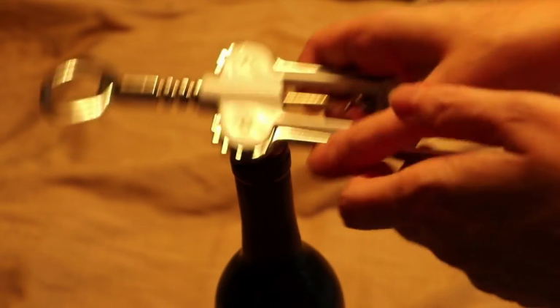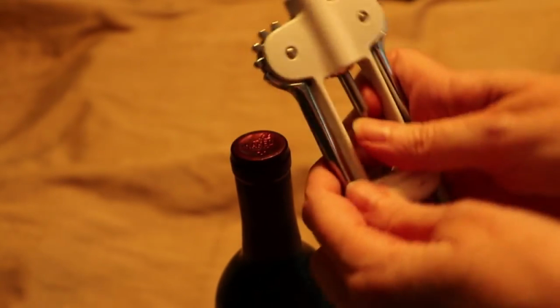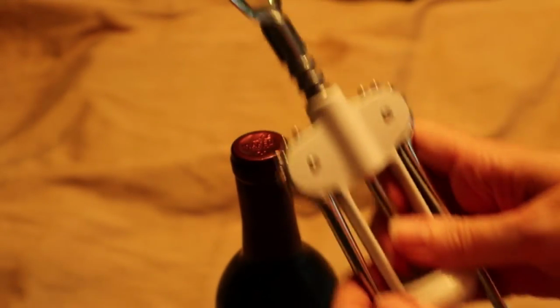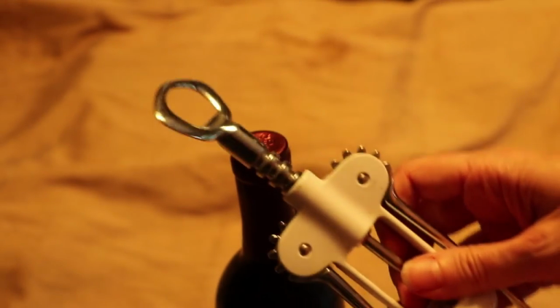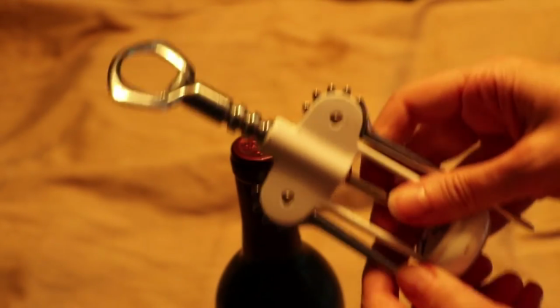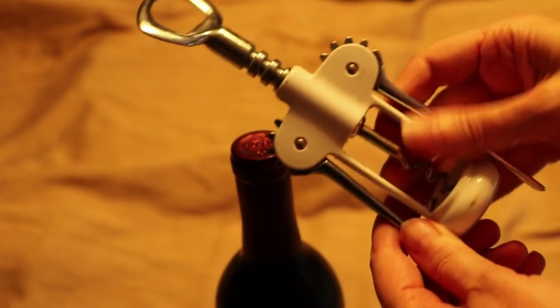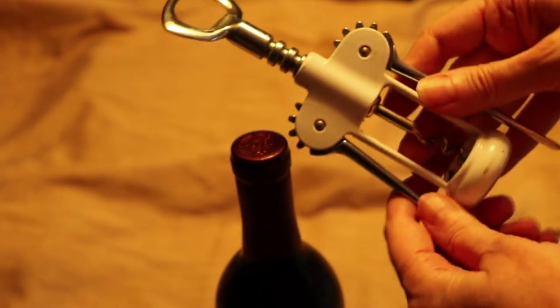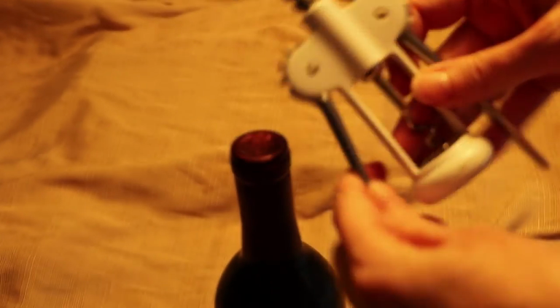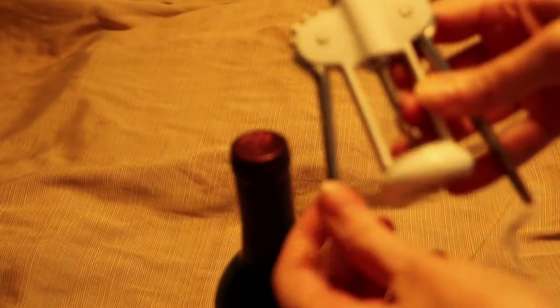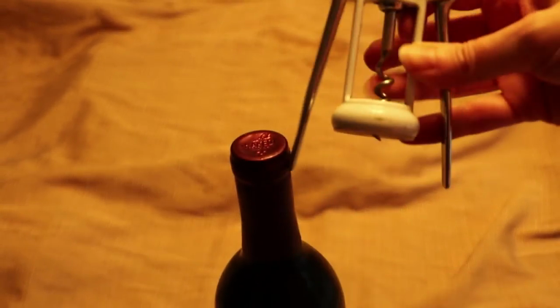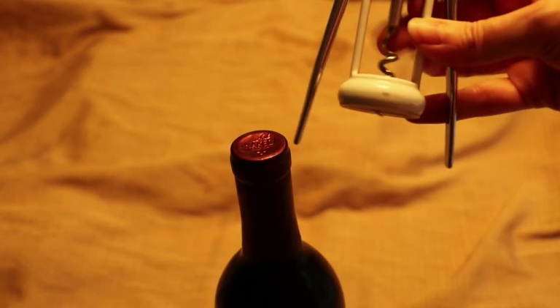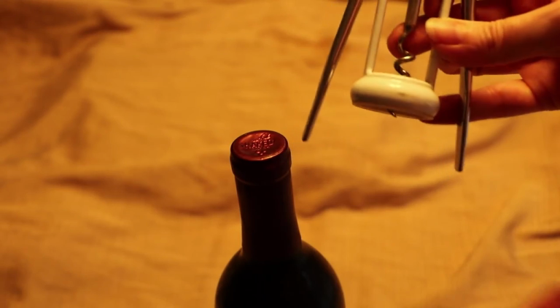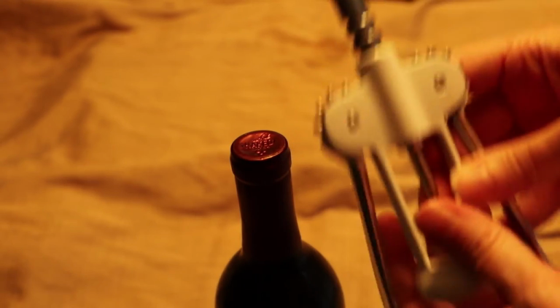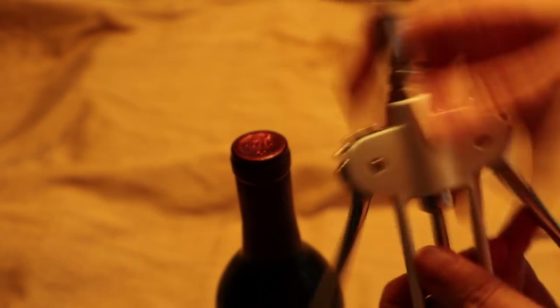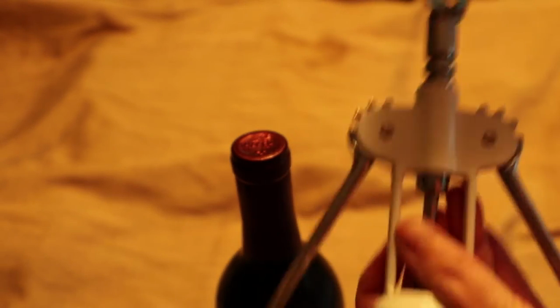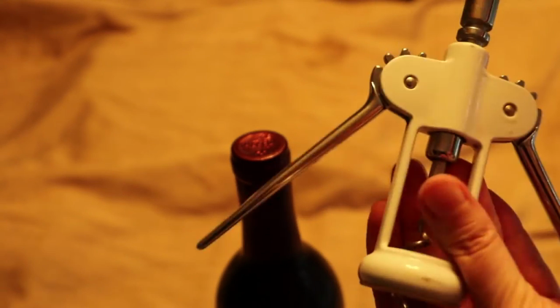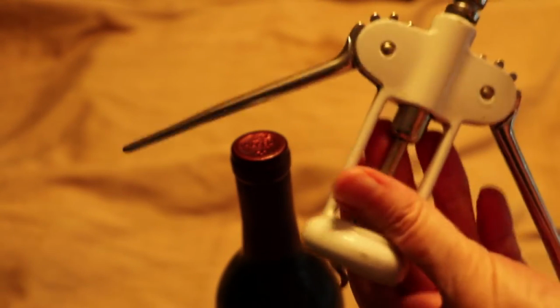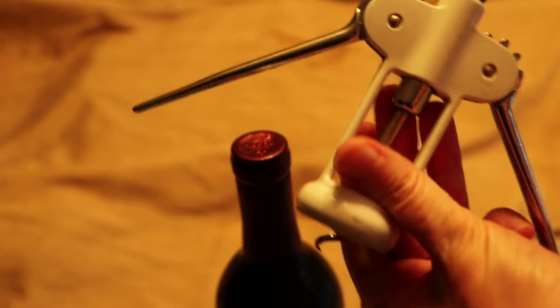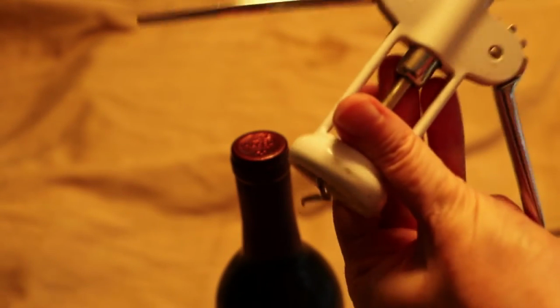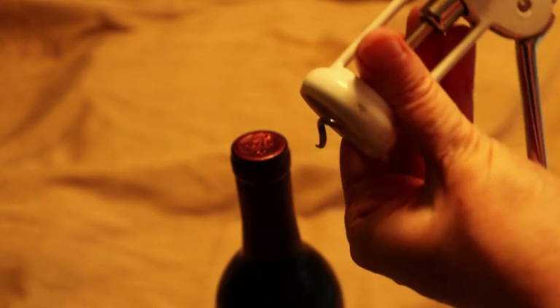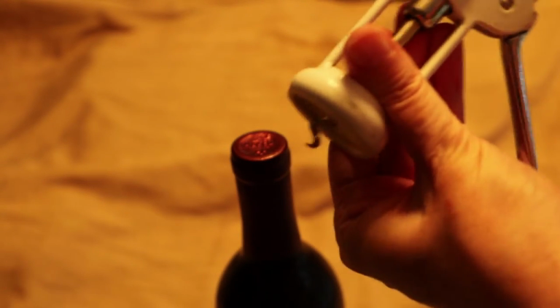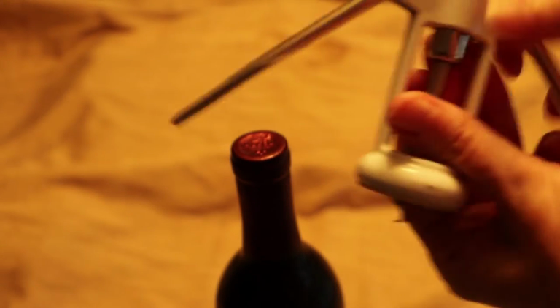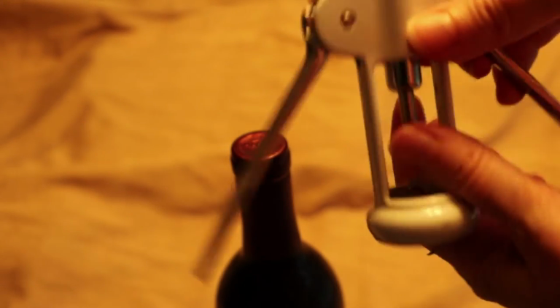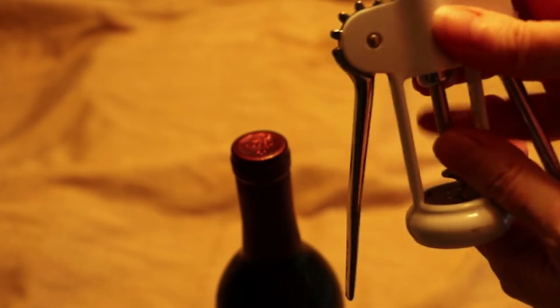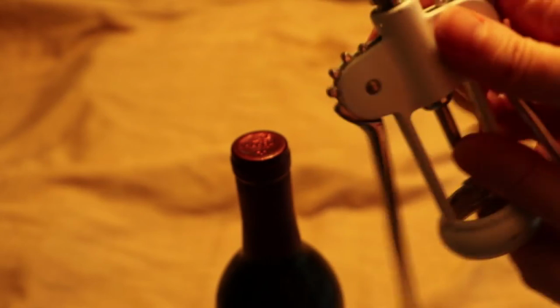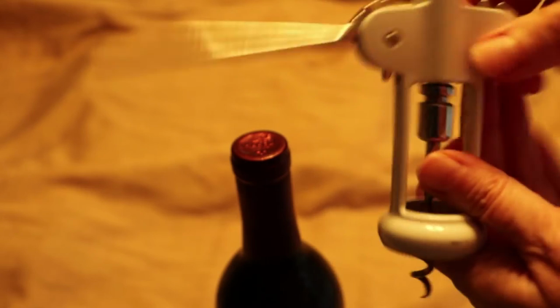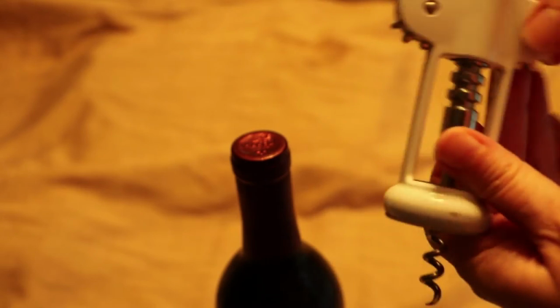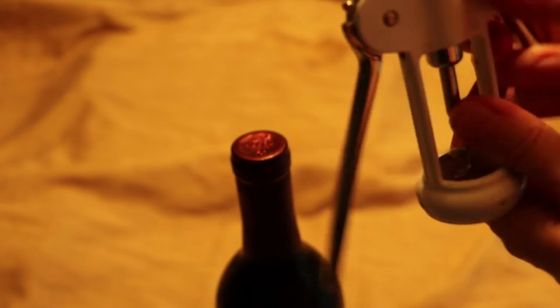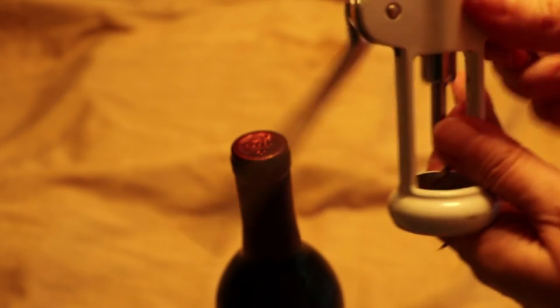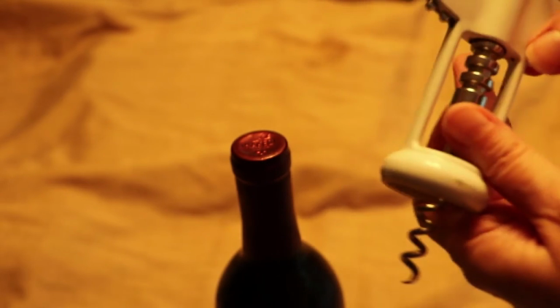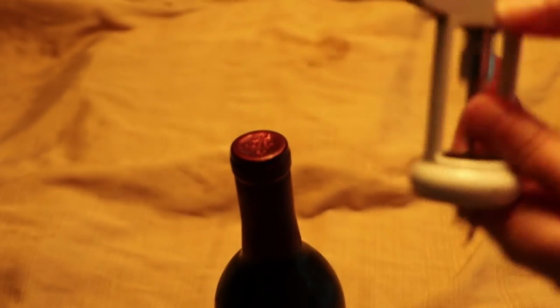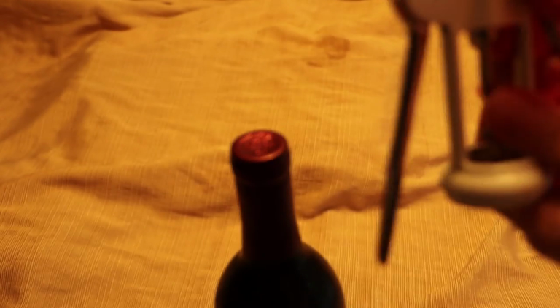So you can see the corkscrew here — it's got the corkscrew part in the middle that you manually turn into the cork, and then you've got these lever wings which you then use to lift the corkscrew out.